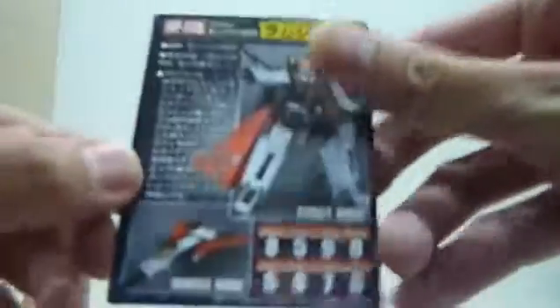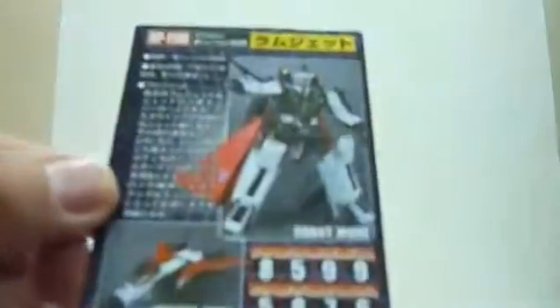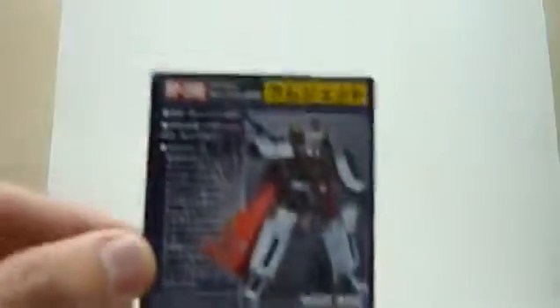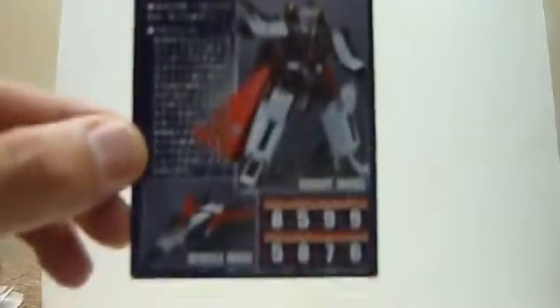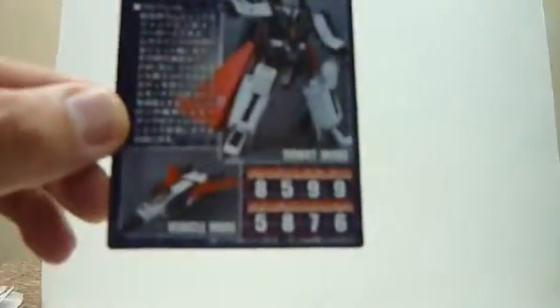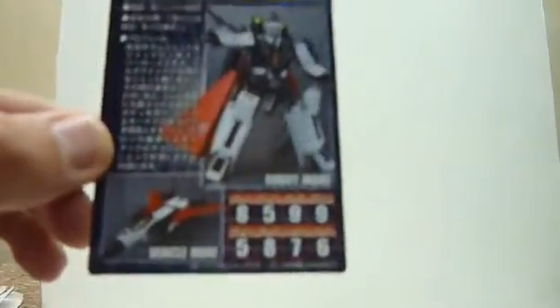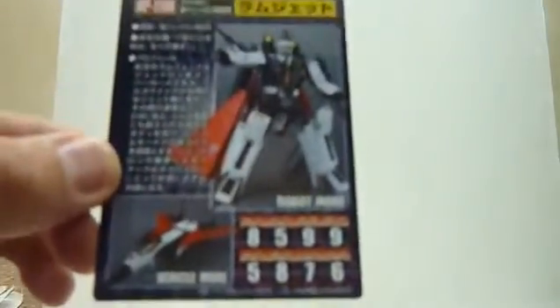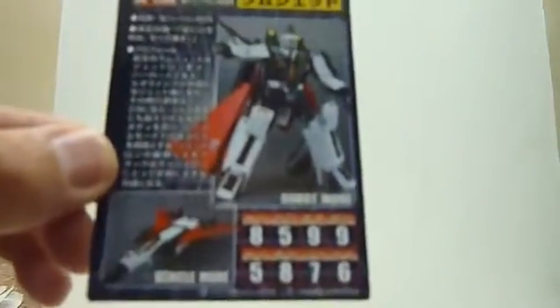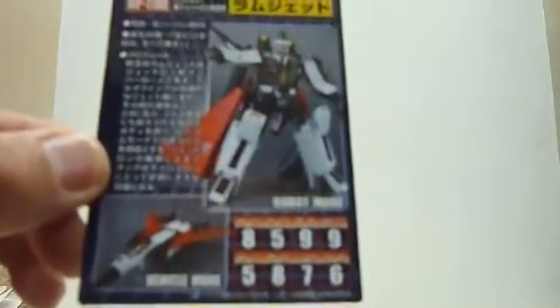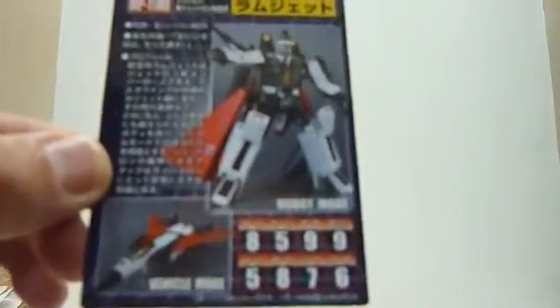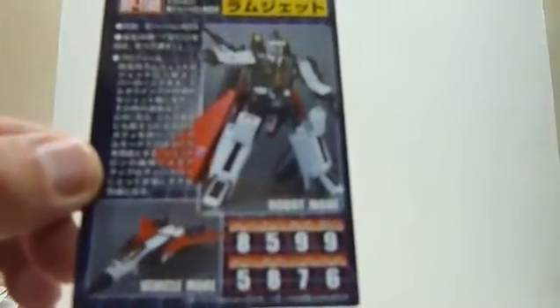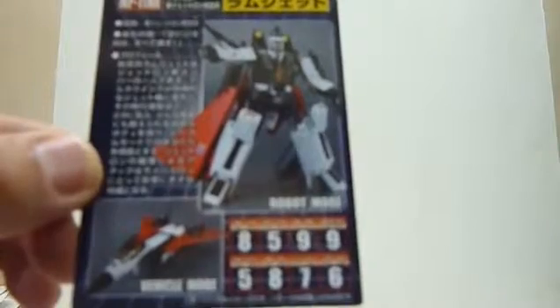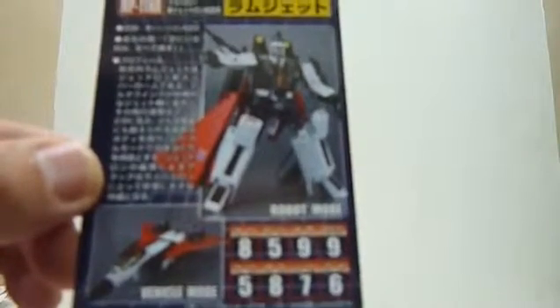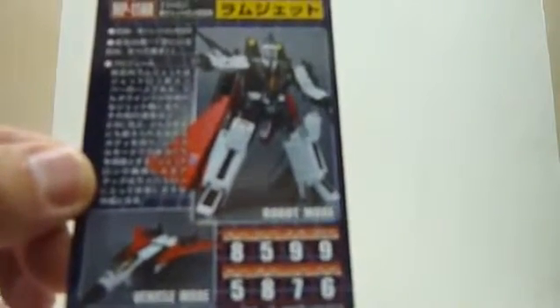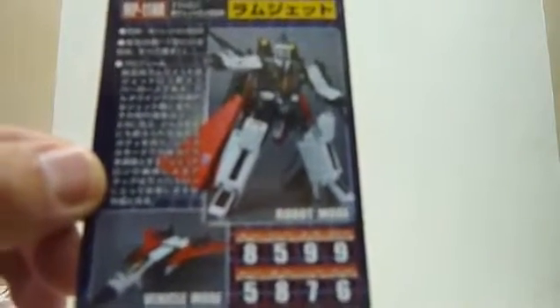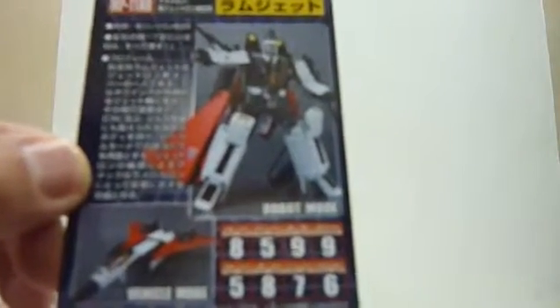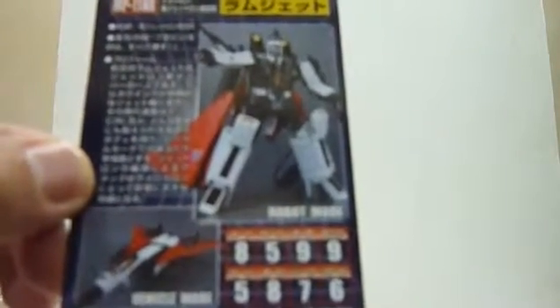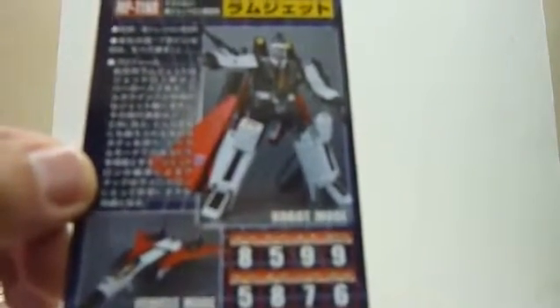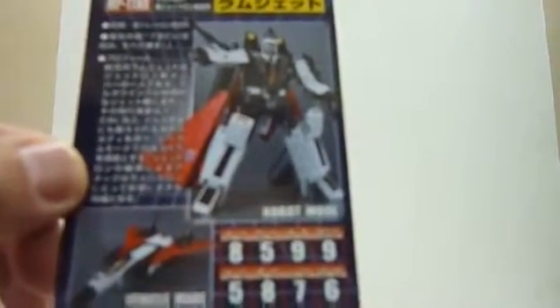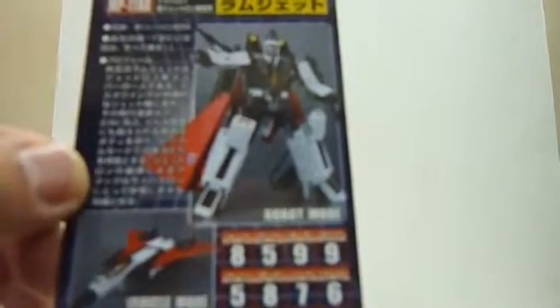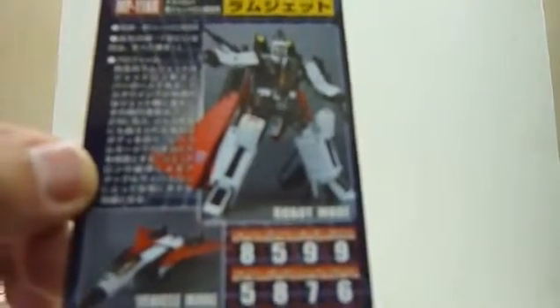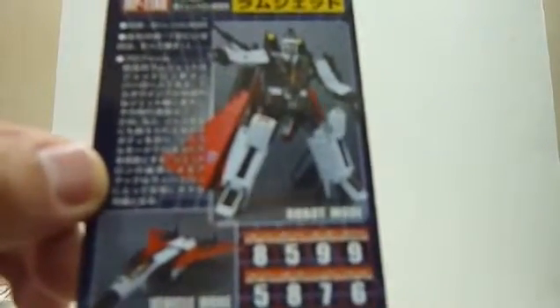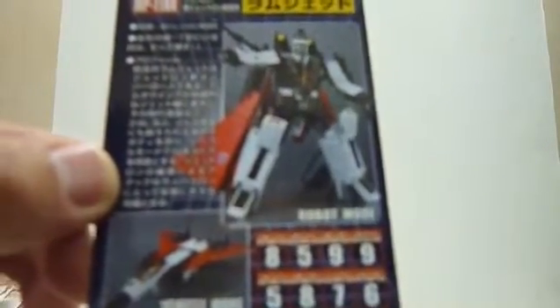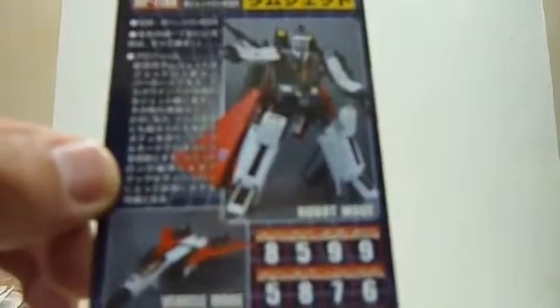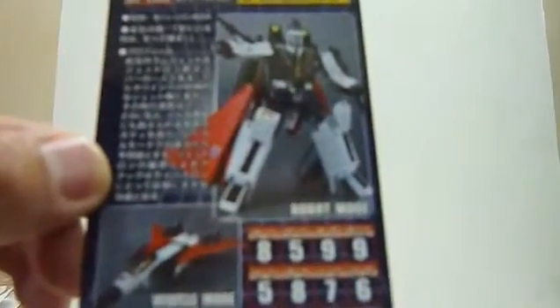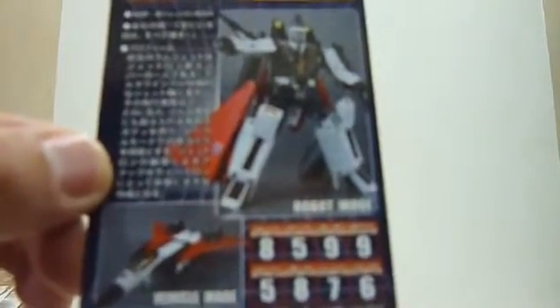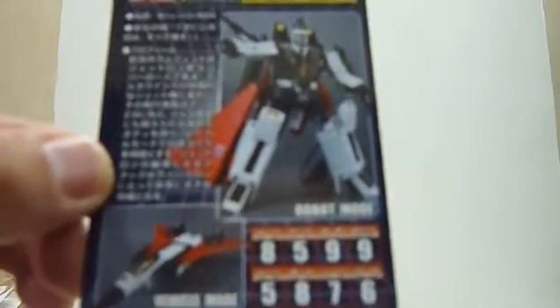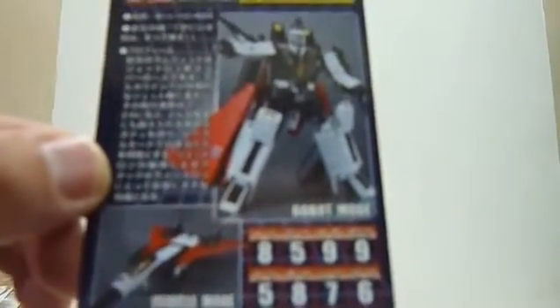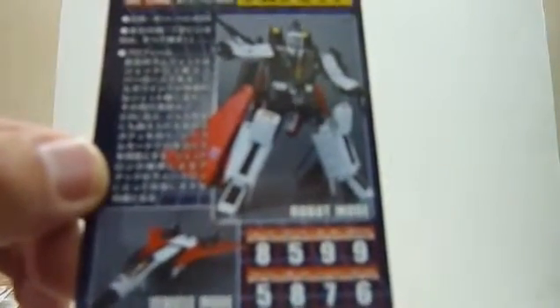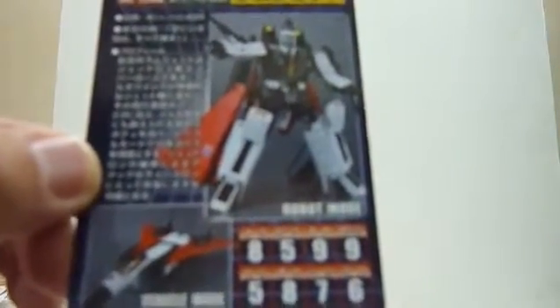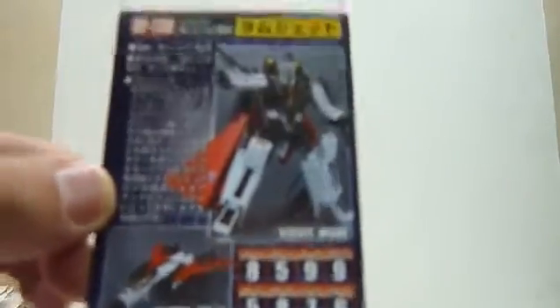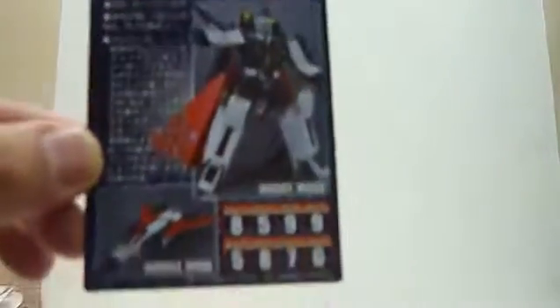On the bio card it says: Stamina 8, Intelligence 5 — not very clever — Speed 9, Endurance 9, Rank 5, Courage 8, Firepower 7, Skill 6.